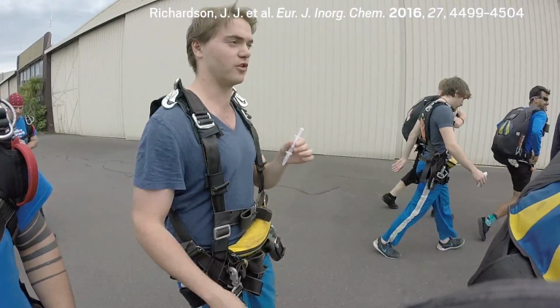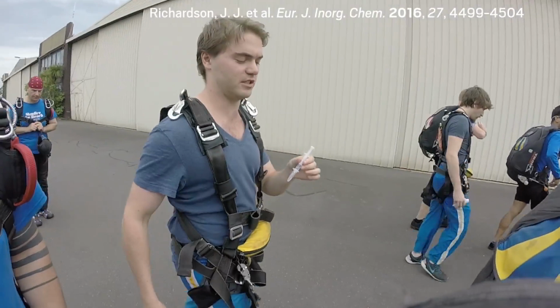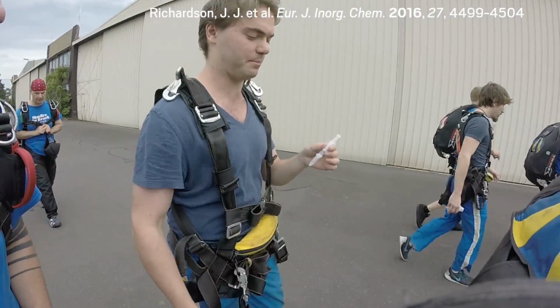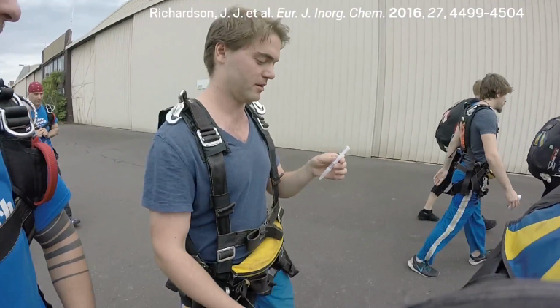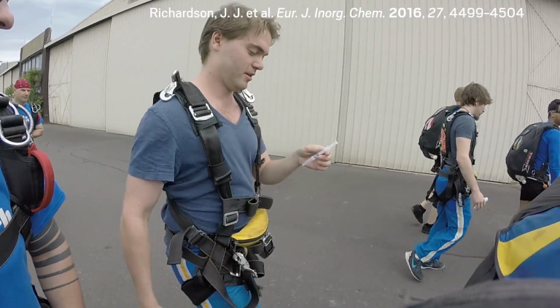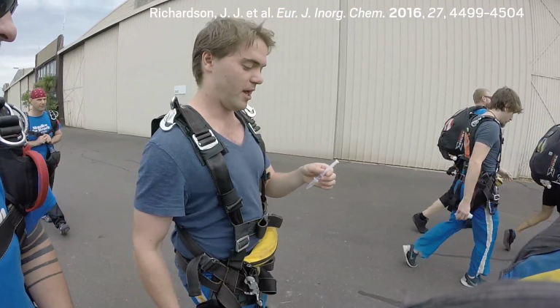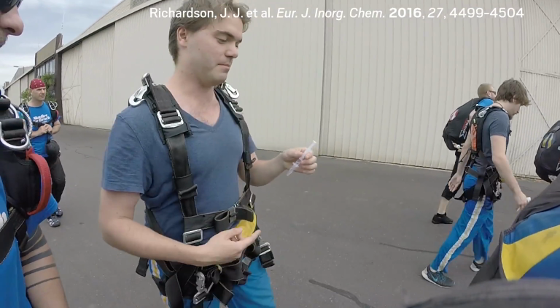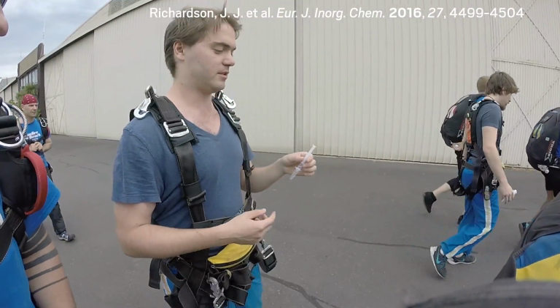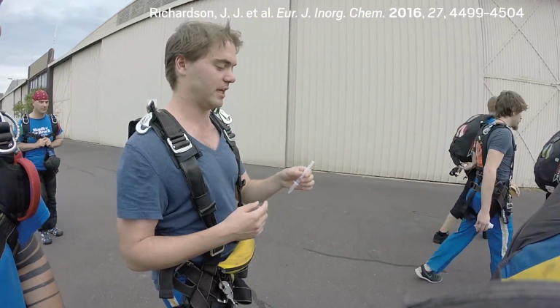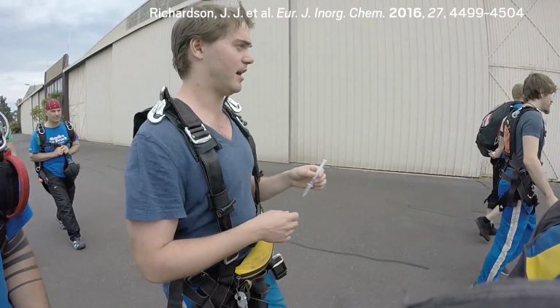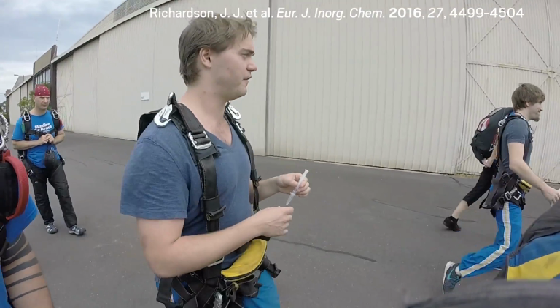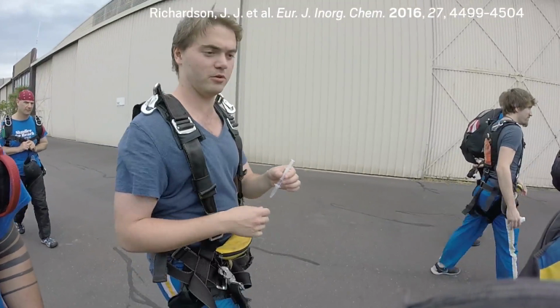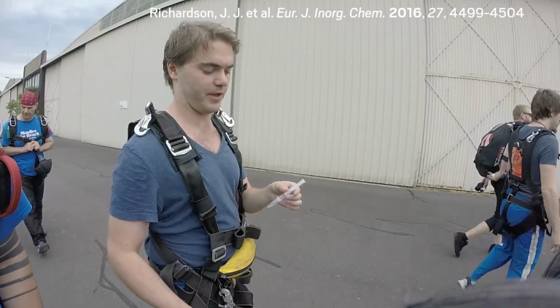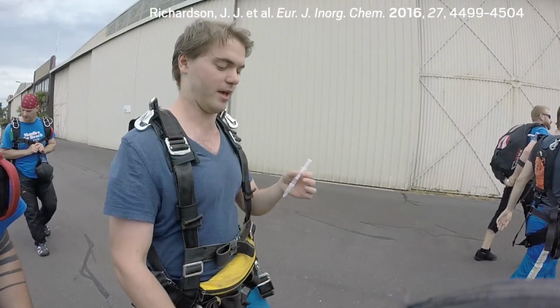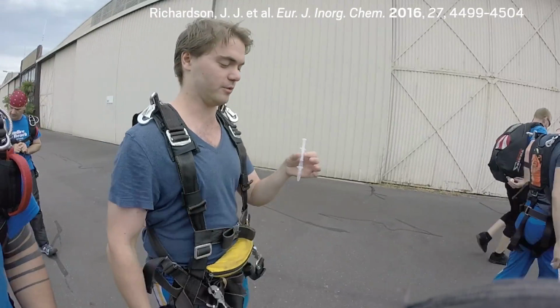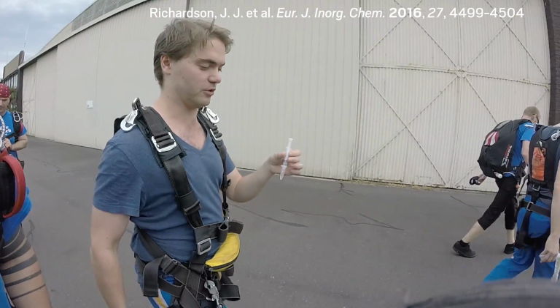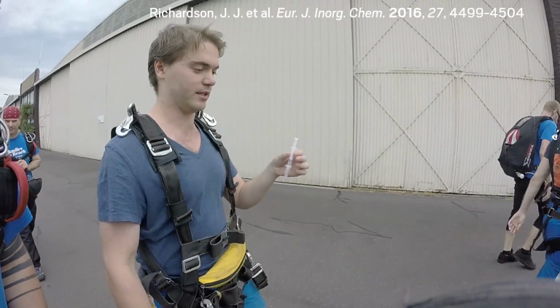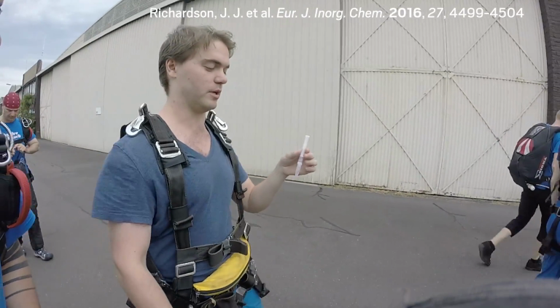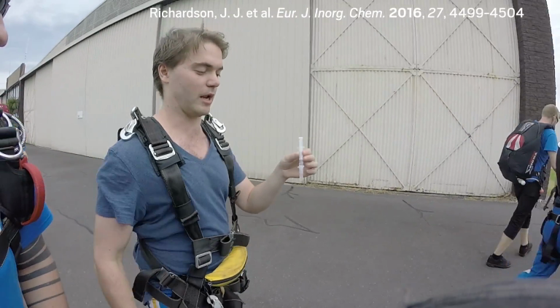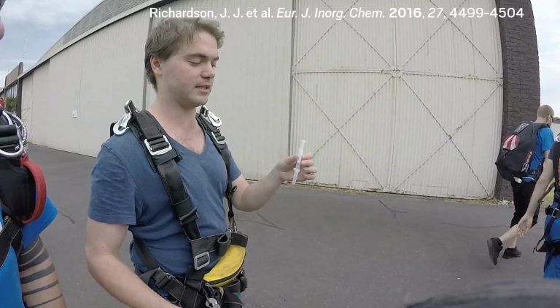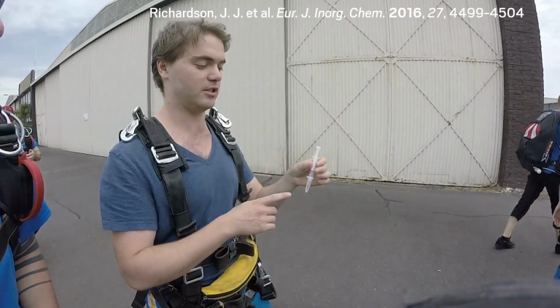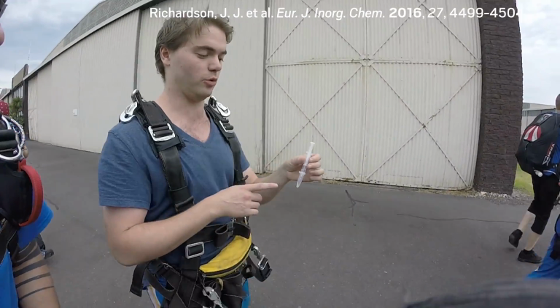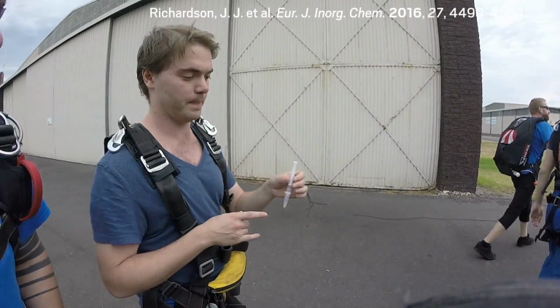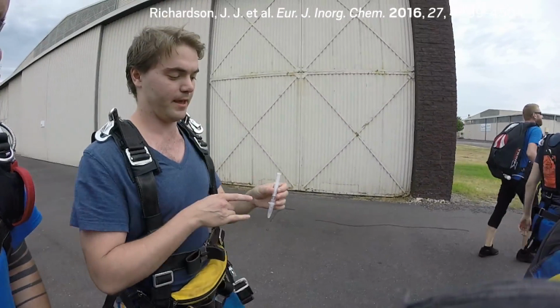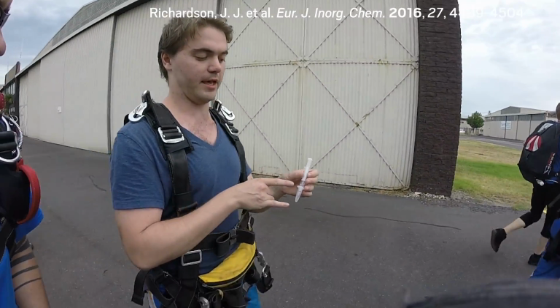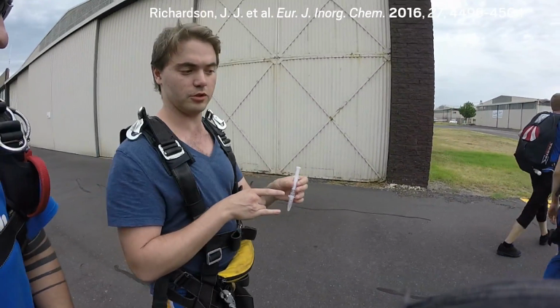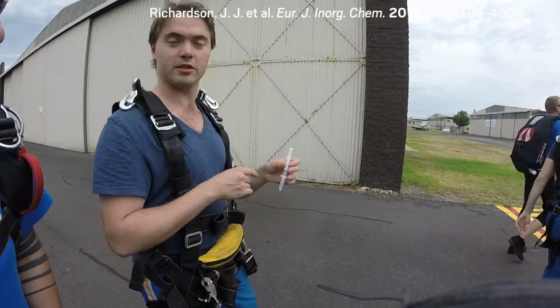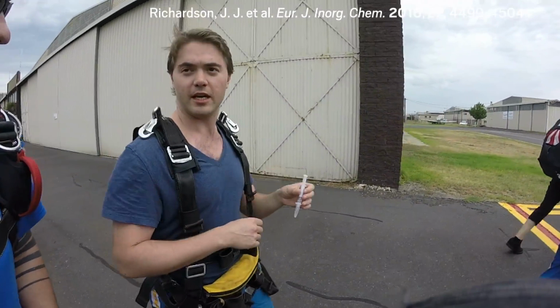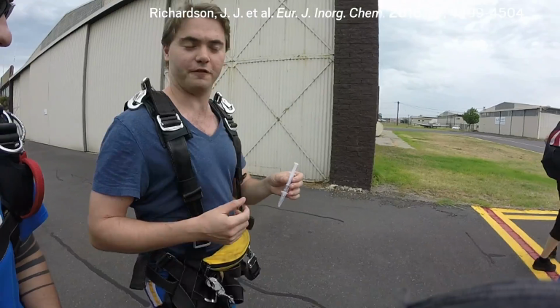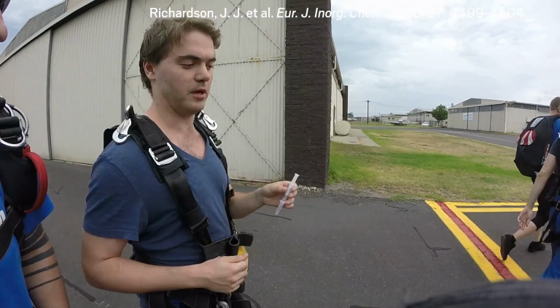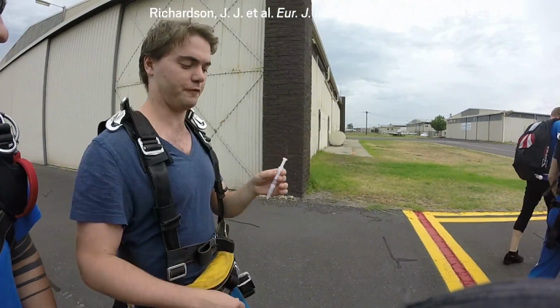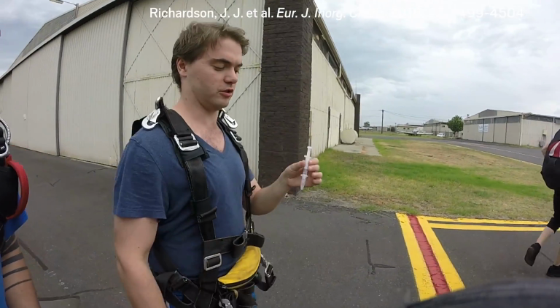They designed special injectors that allowed Björnmalm to mix two solutions just before jumping out of the plane. We're gonna mix these two solutions, and it's gonna form MOF crystals.